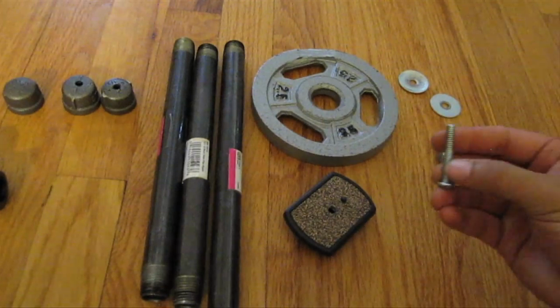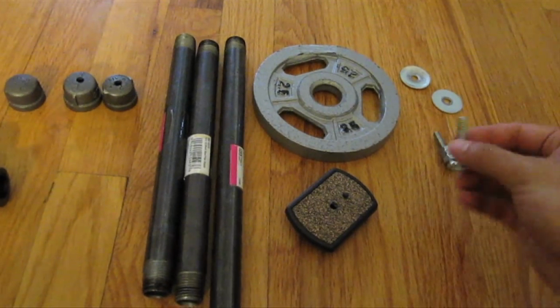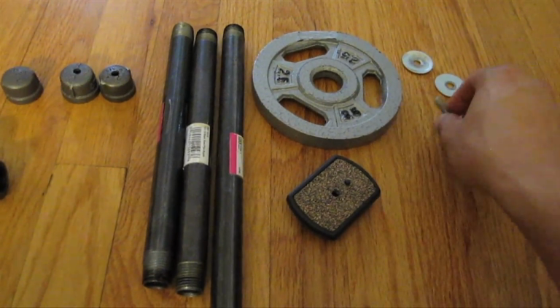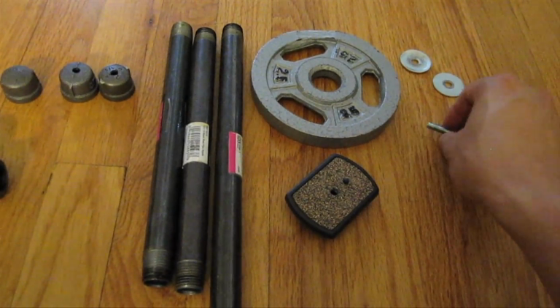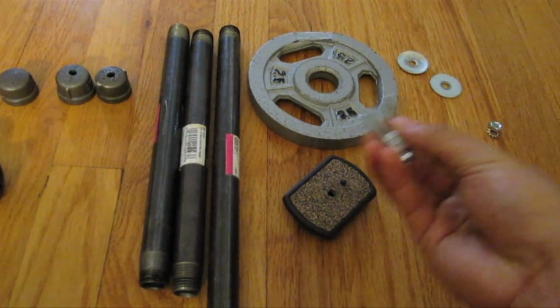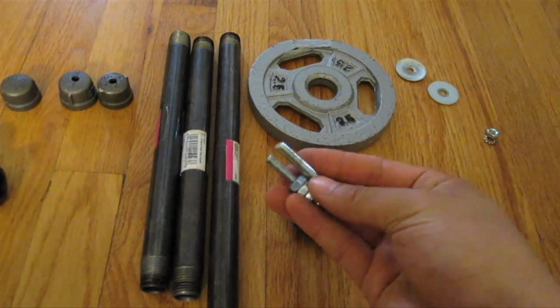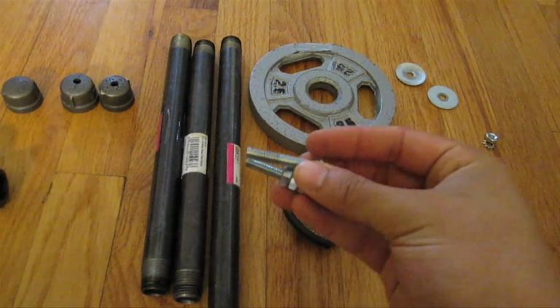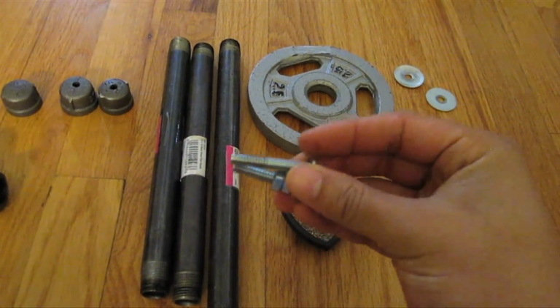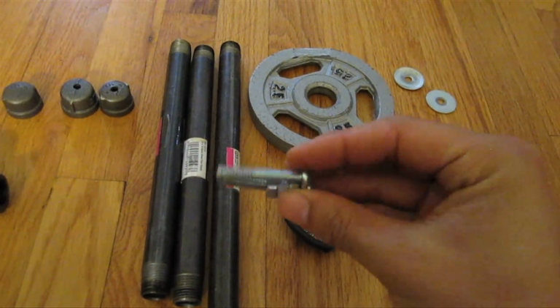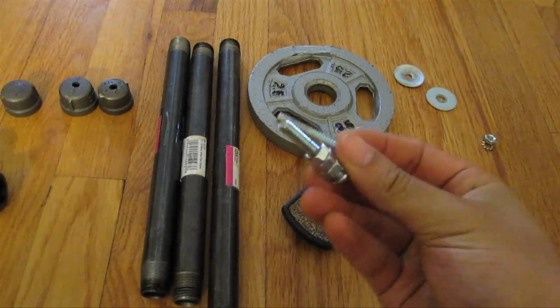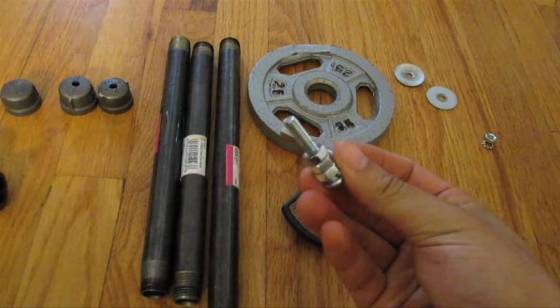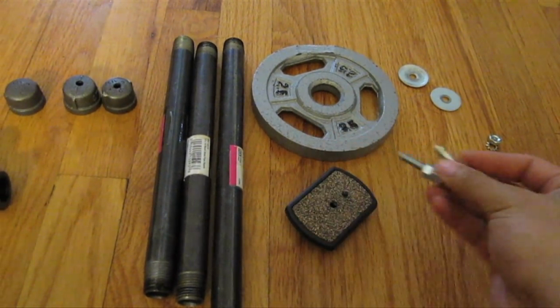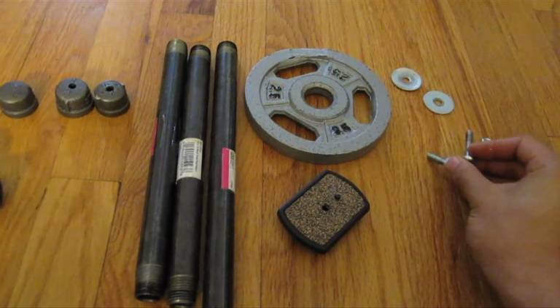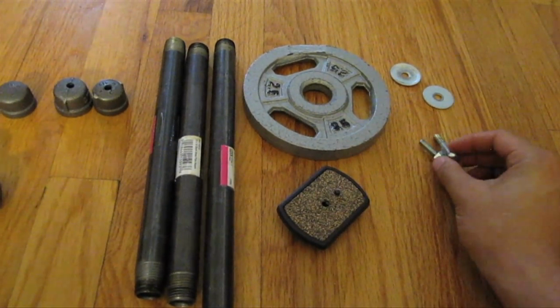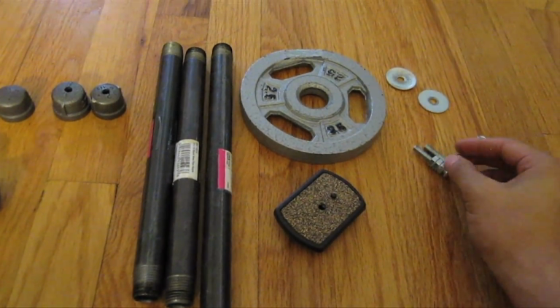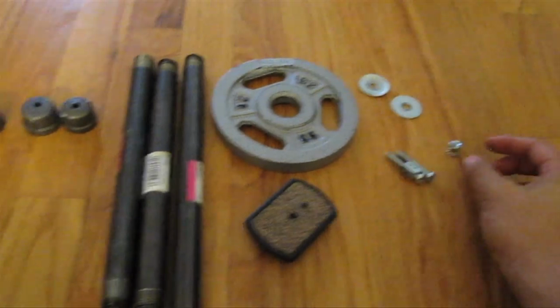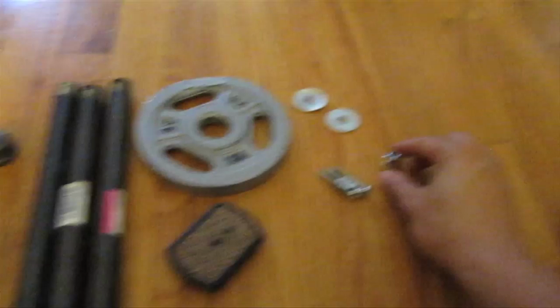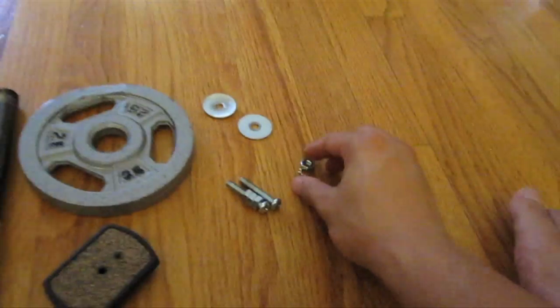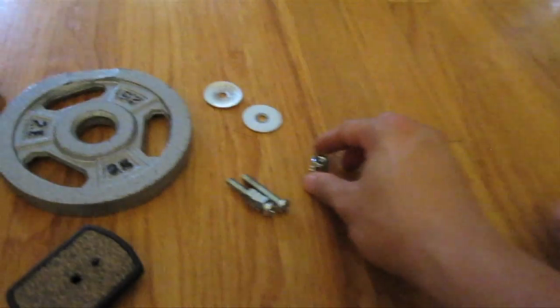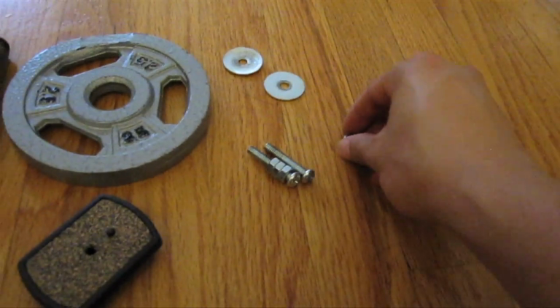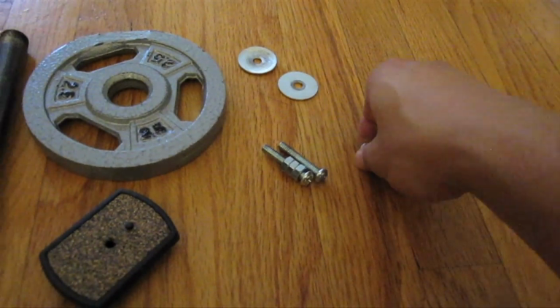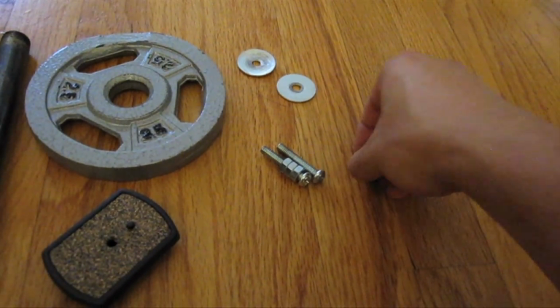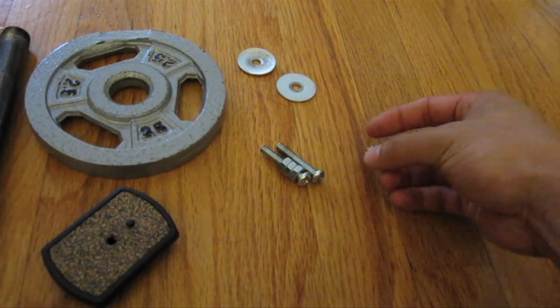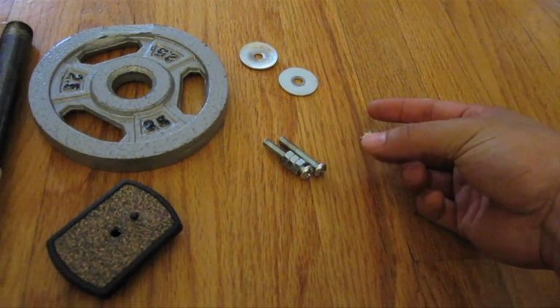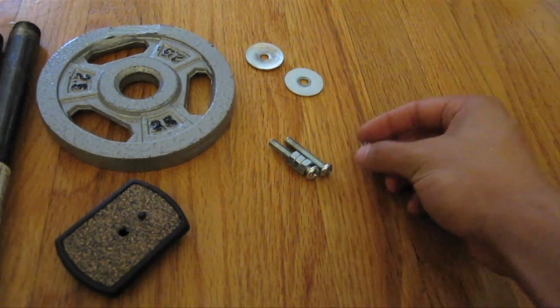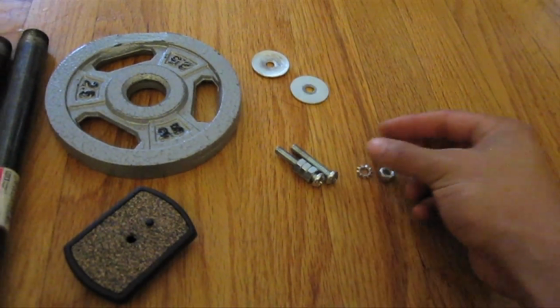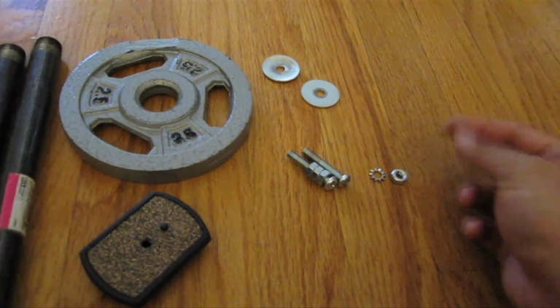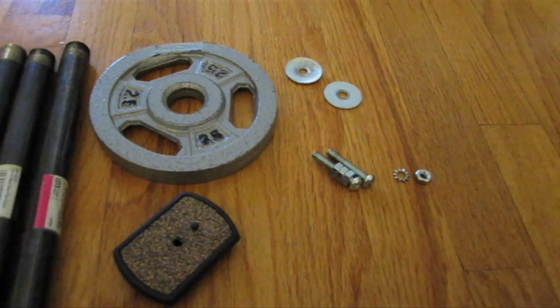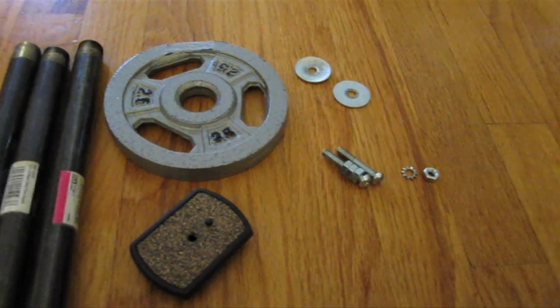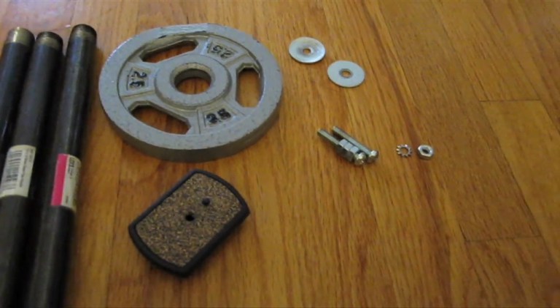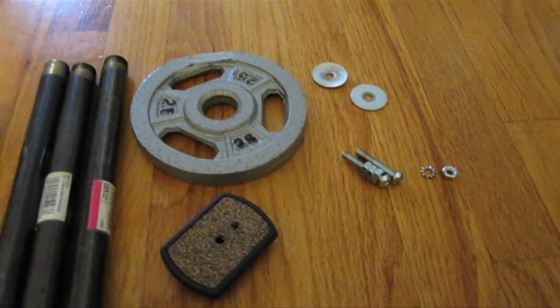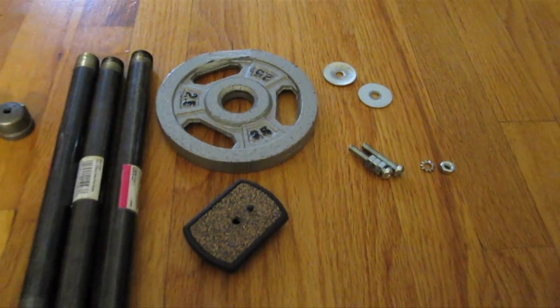These are the nuts and bolts and the stop washers I'm going to be using to assemble the Steadicam, but the website actually shows you exactly how to make it, so it's really not too hard.